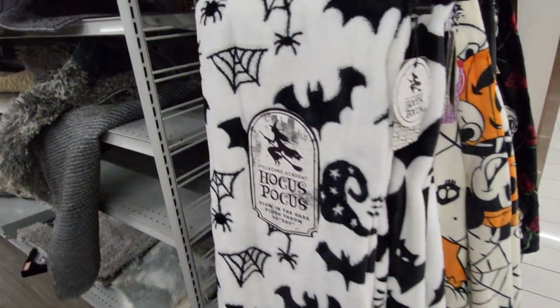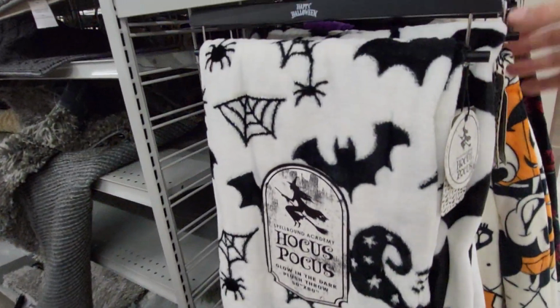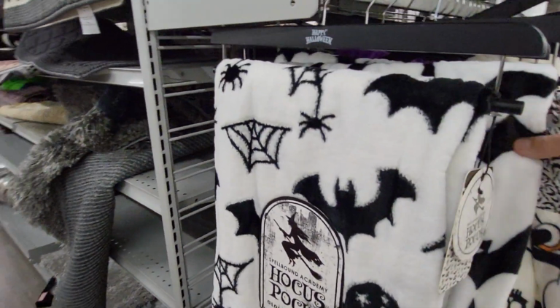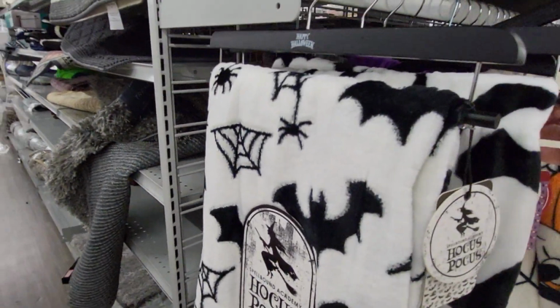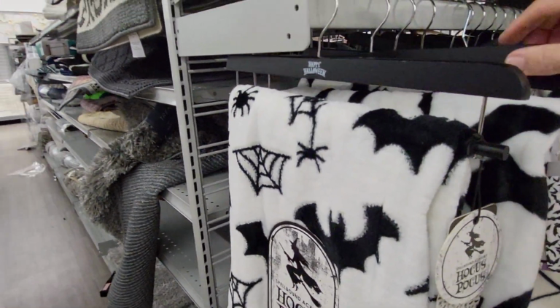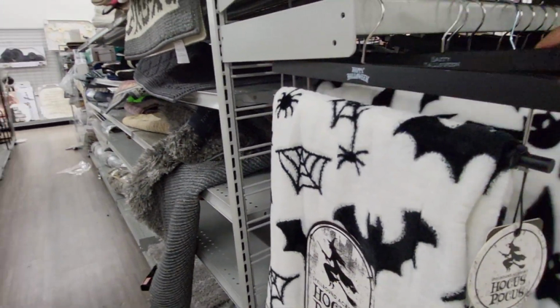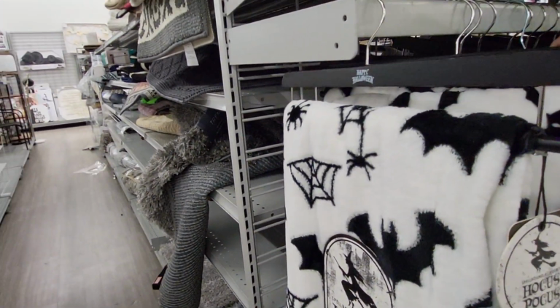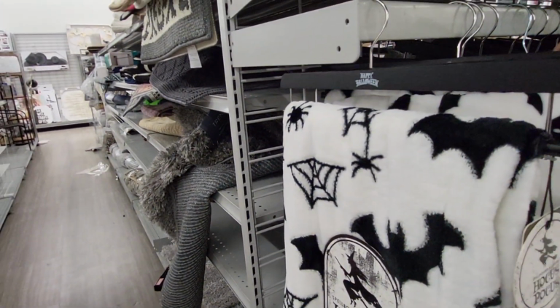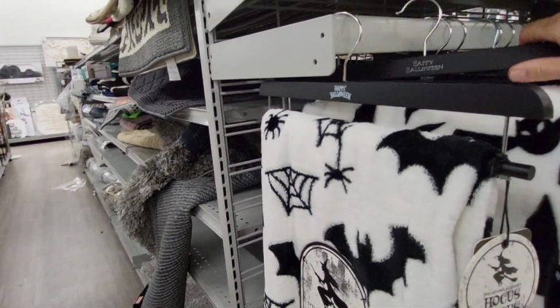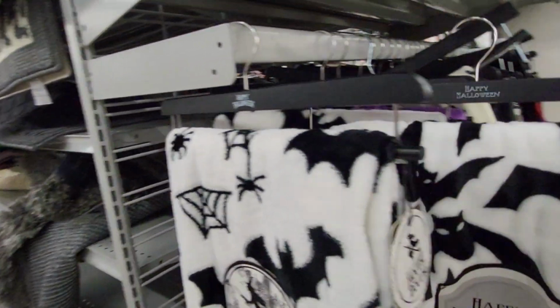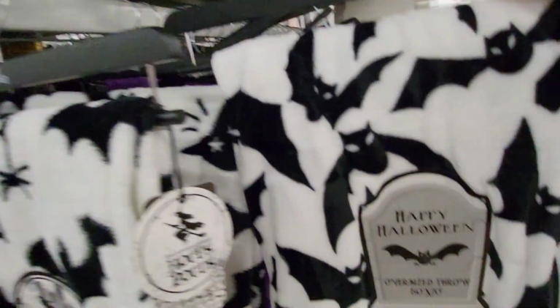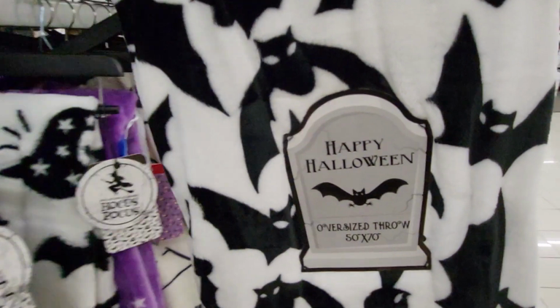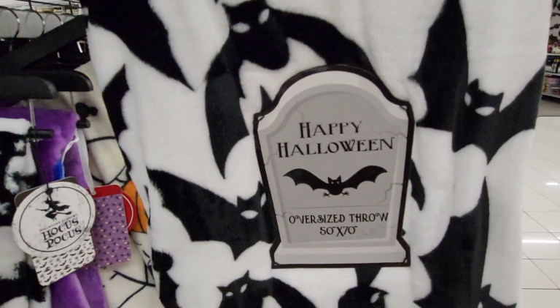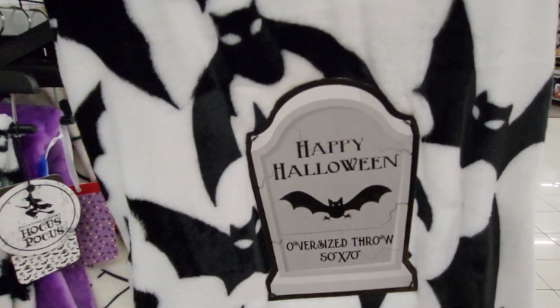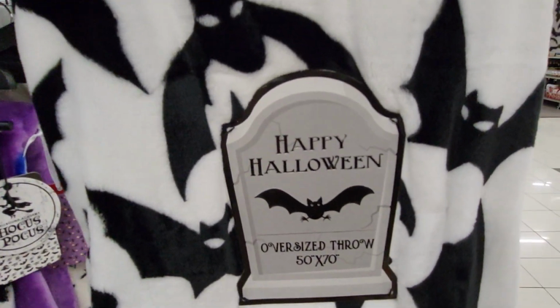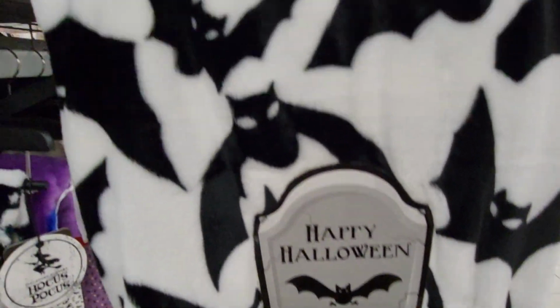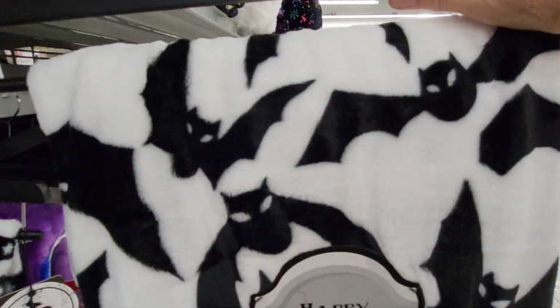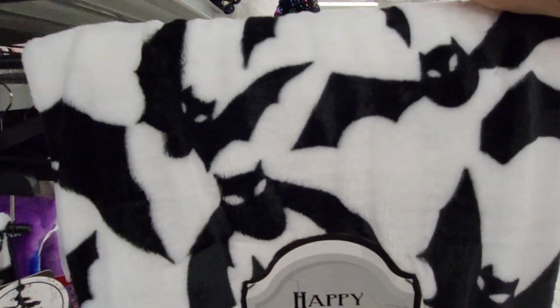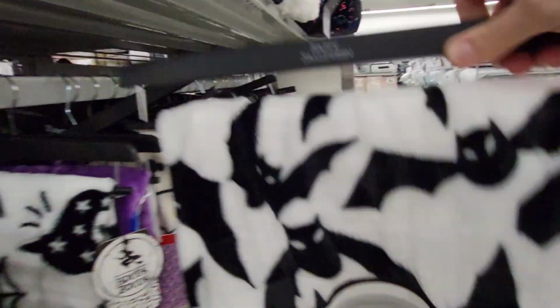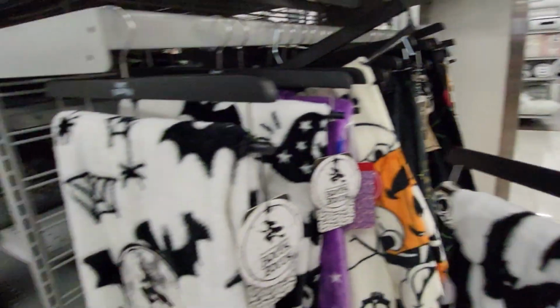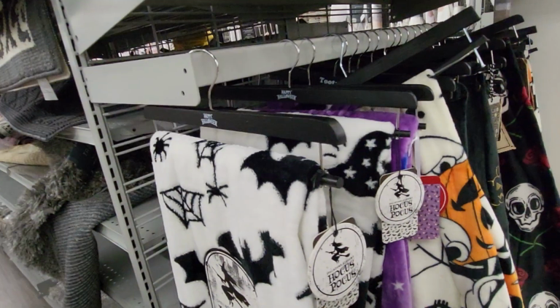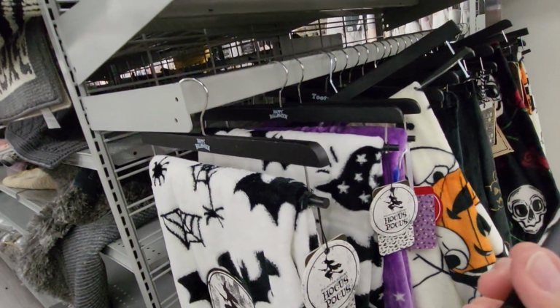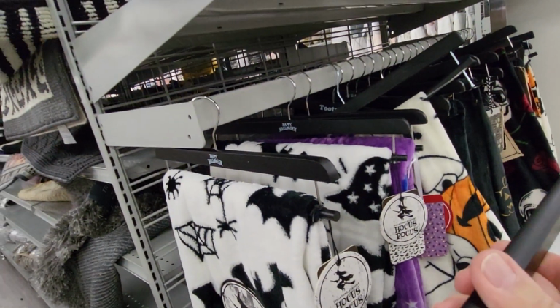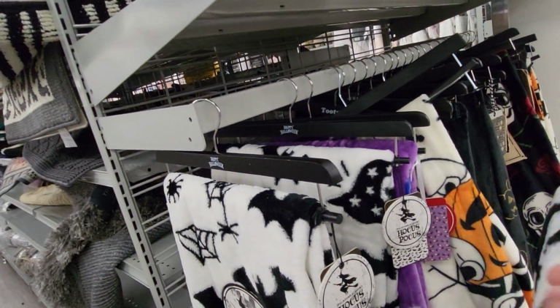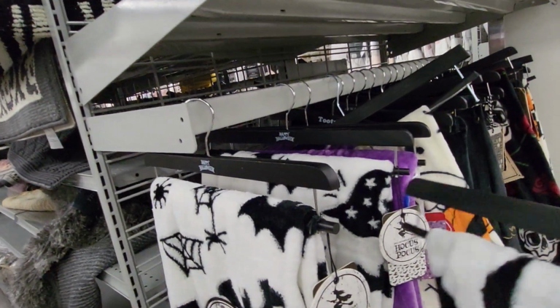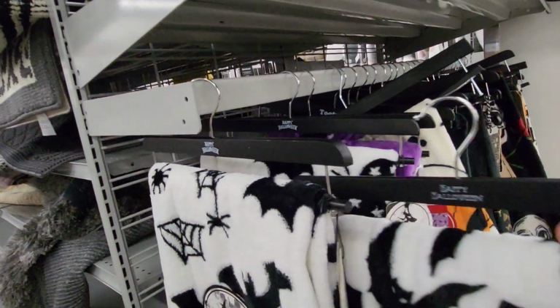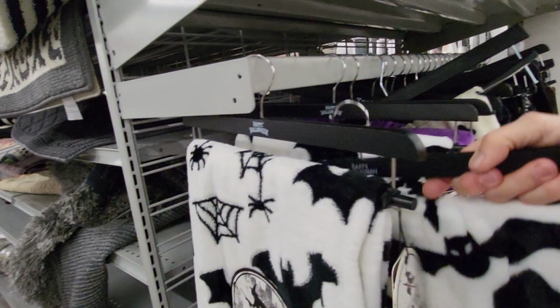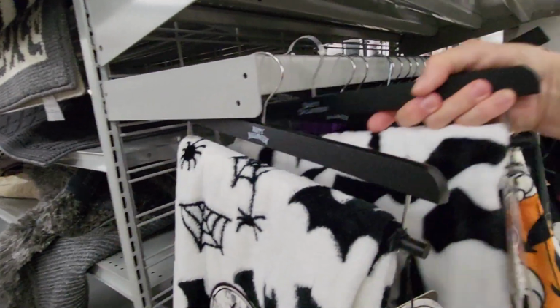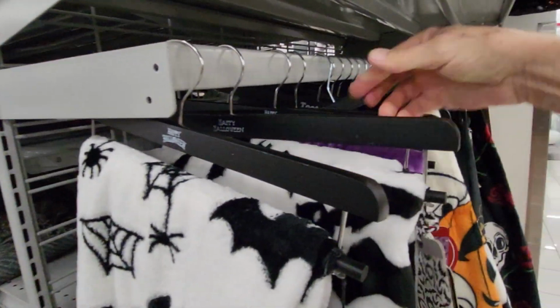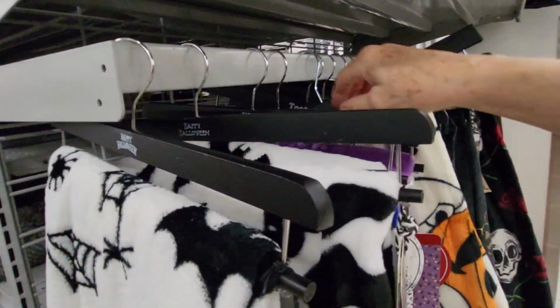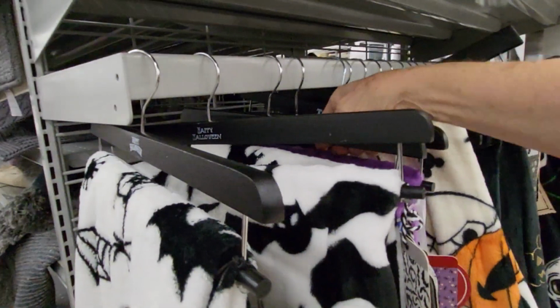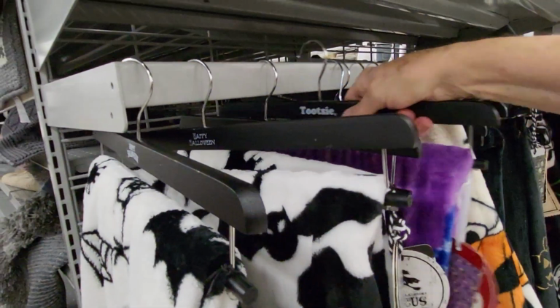And they have this Happy Halloween Oversized Throw with bats on it. Let's see how much it is. This one's $9.99. These are great prices.